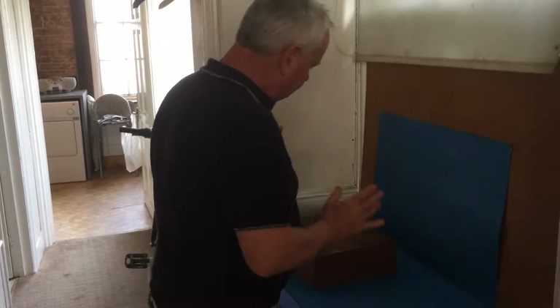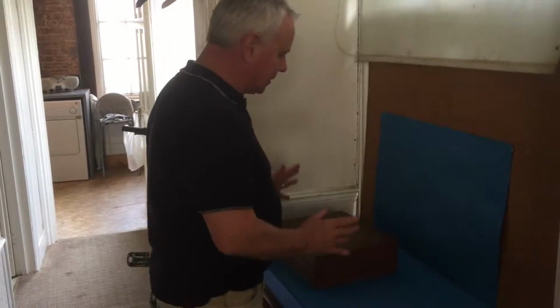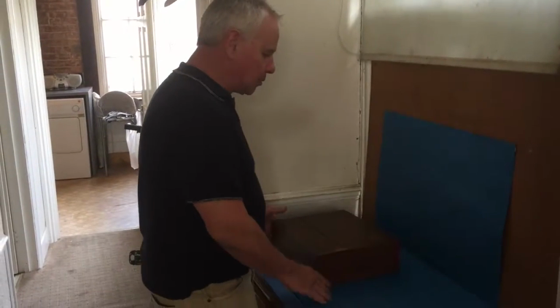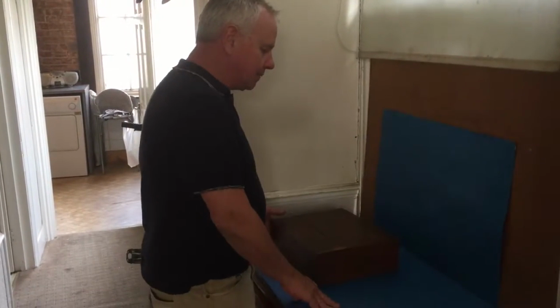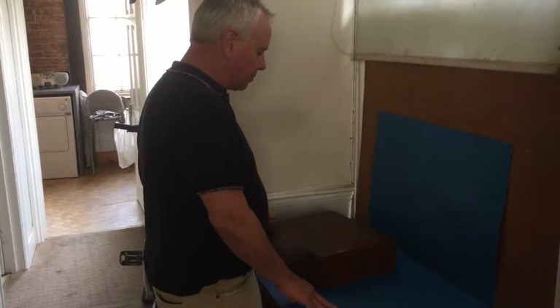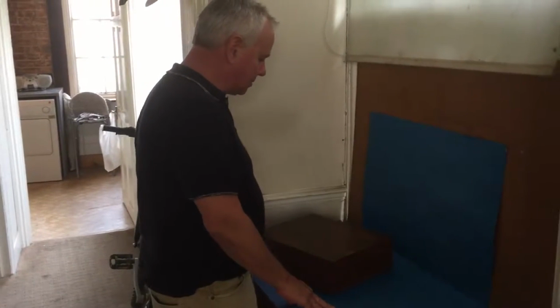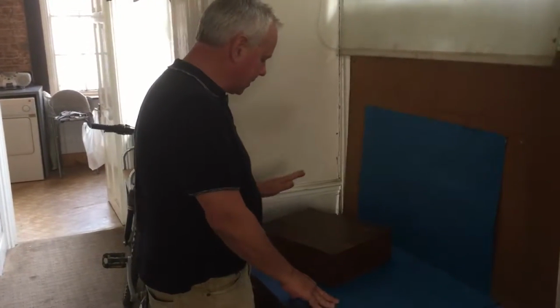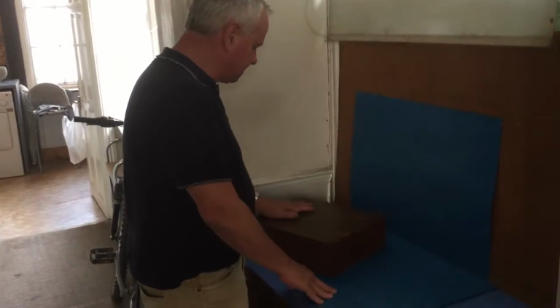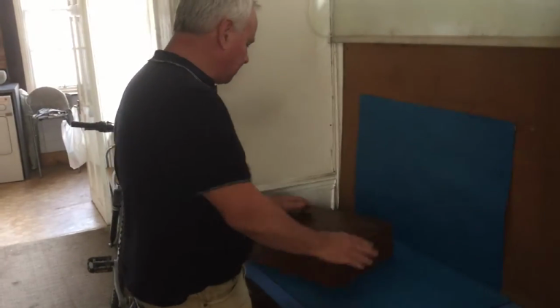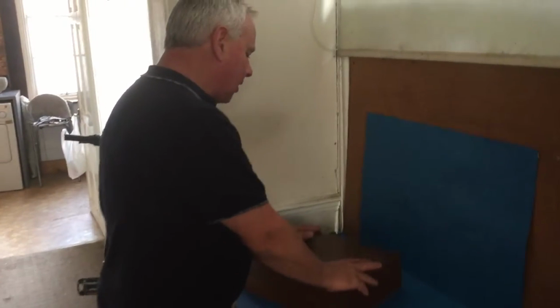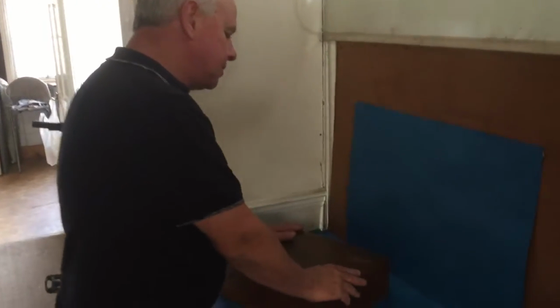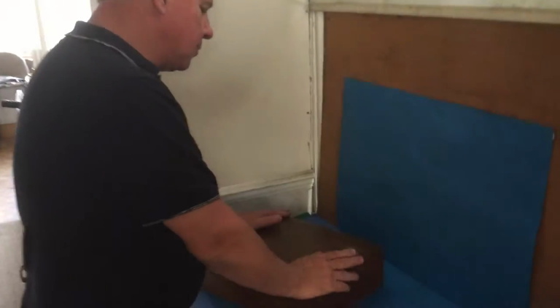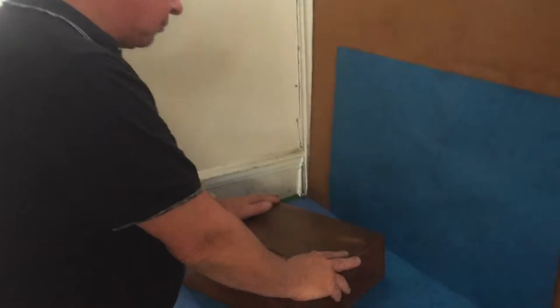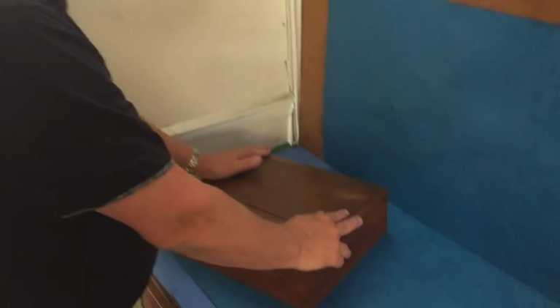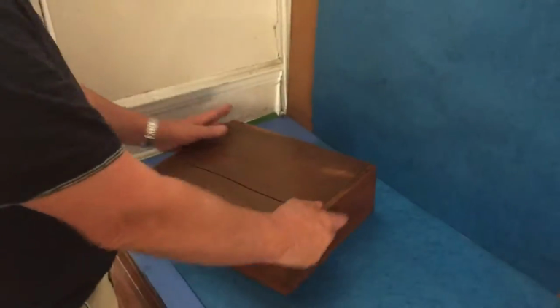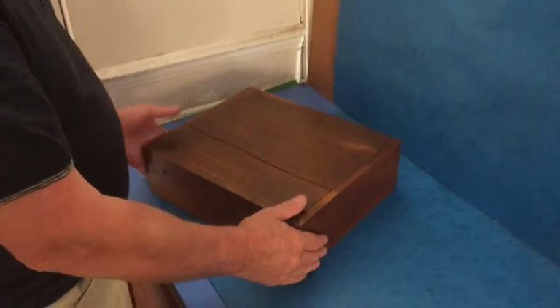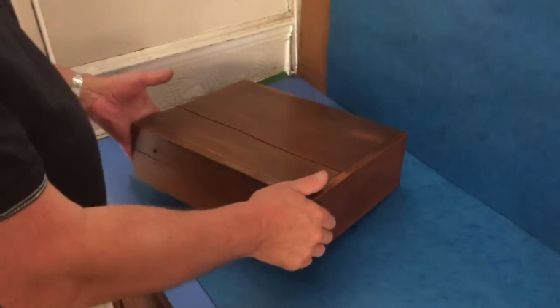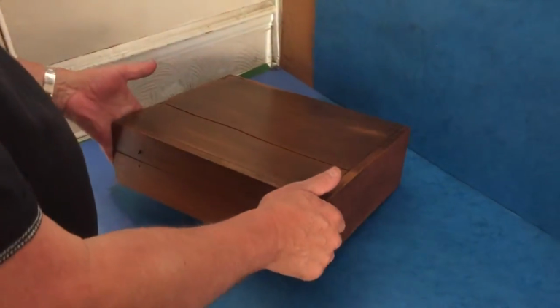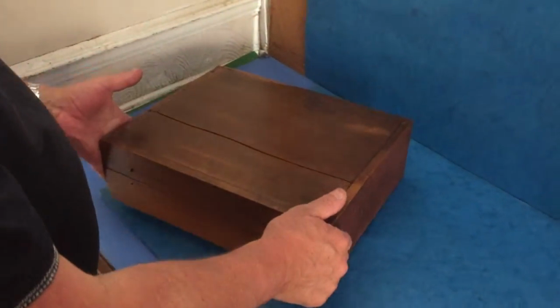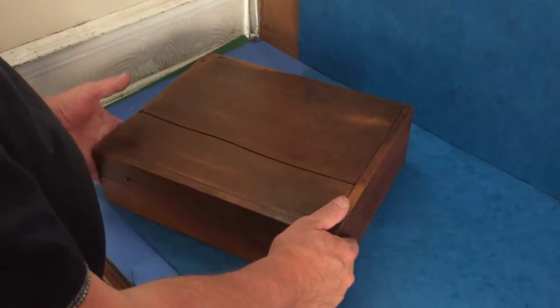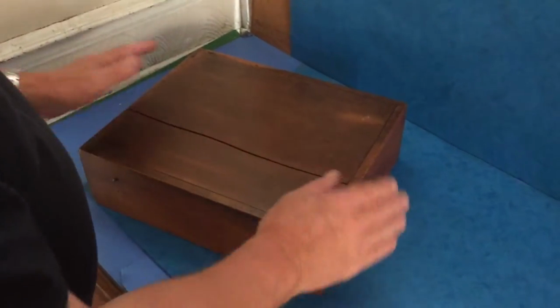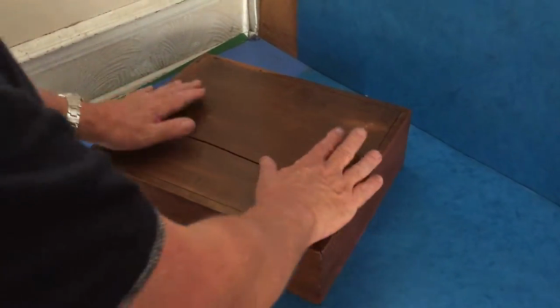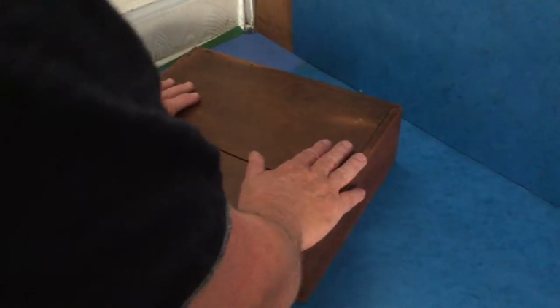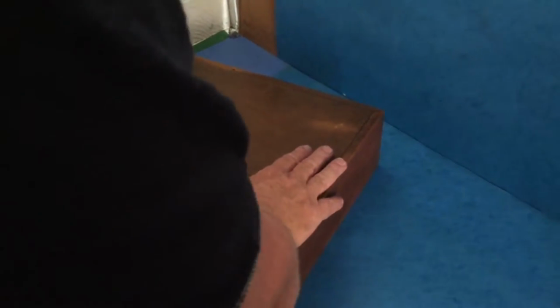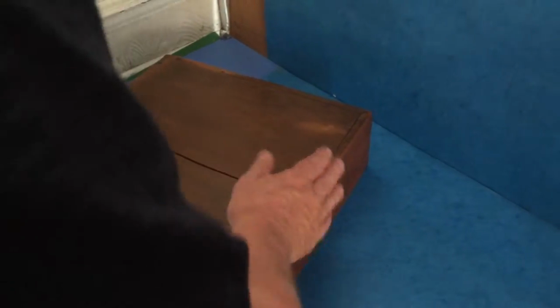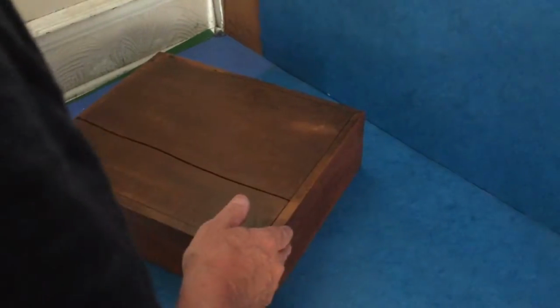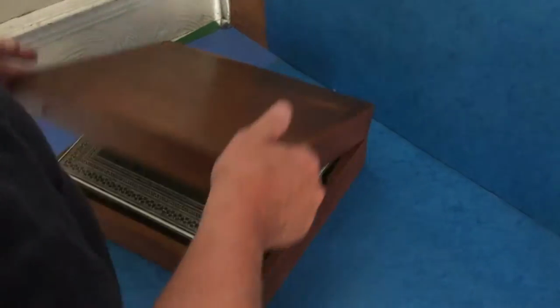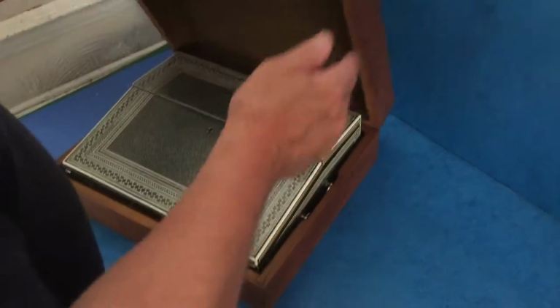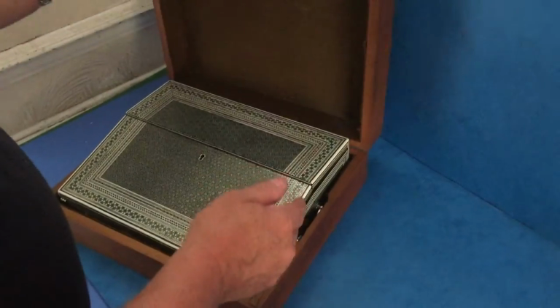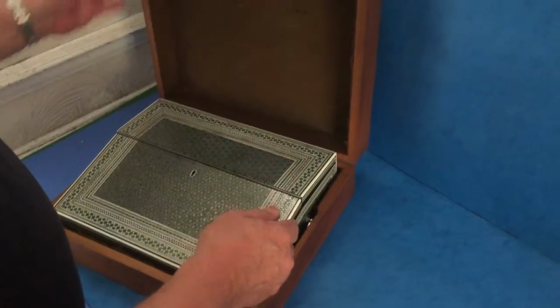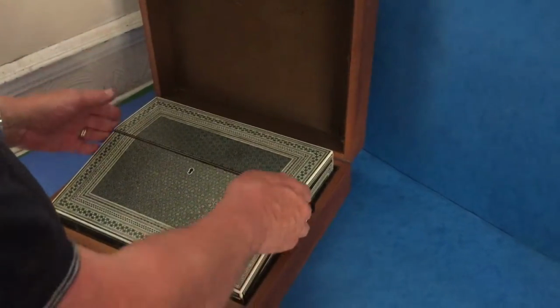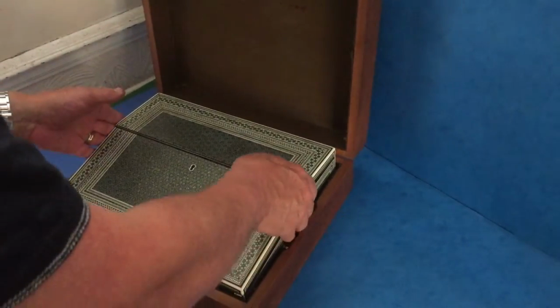This is a wonderful surprise package. This is the original travel case for a box. It's sandalwood, it's Anglo-Indian, 1820.